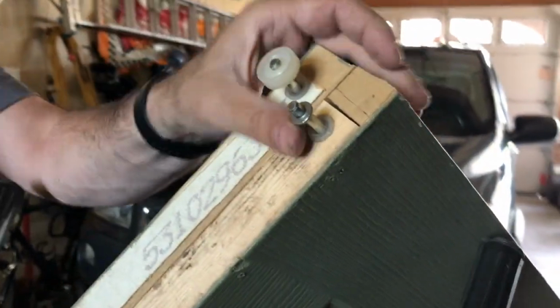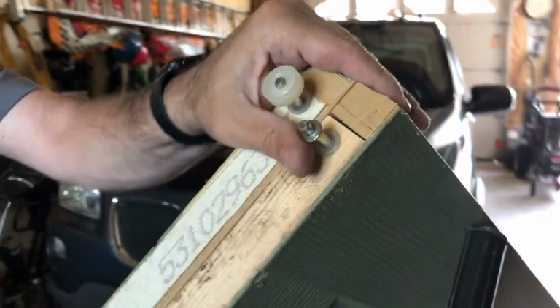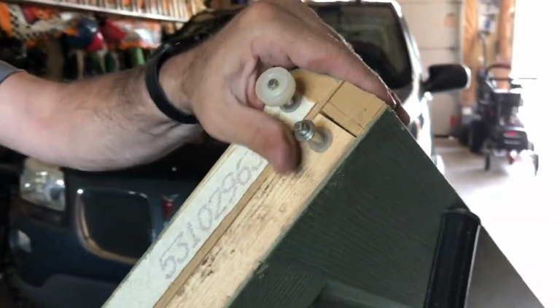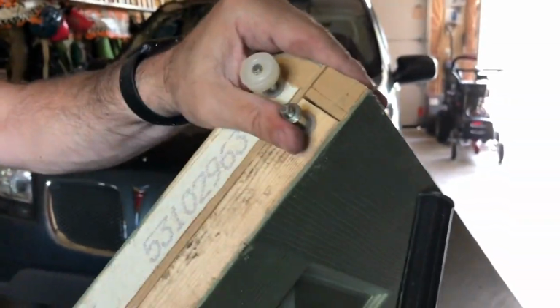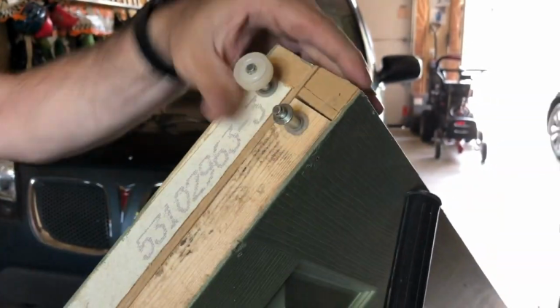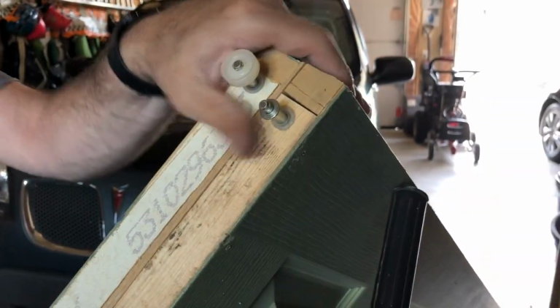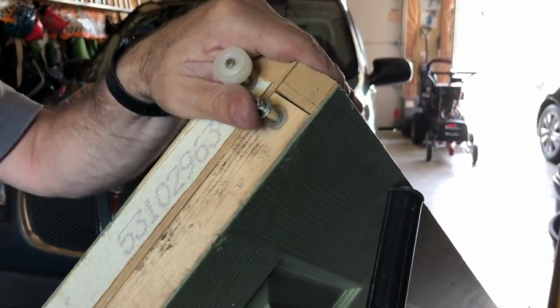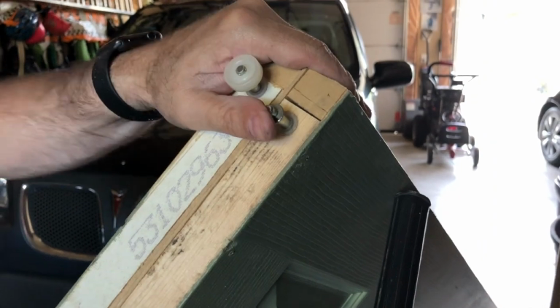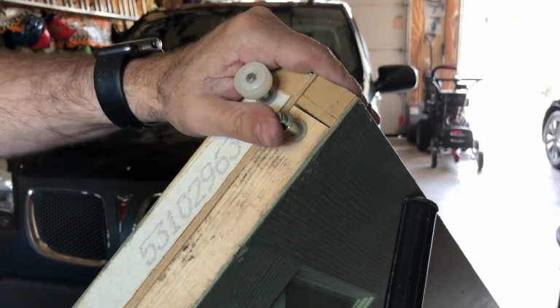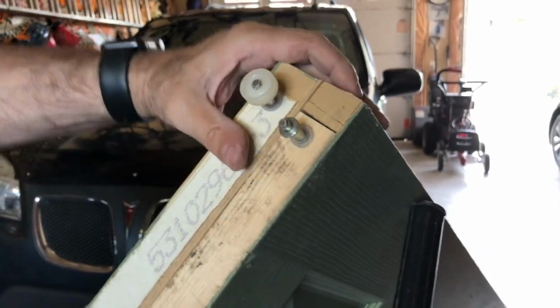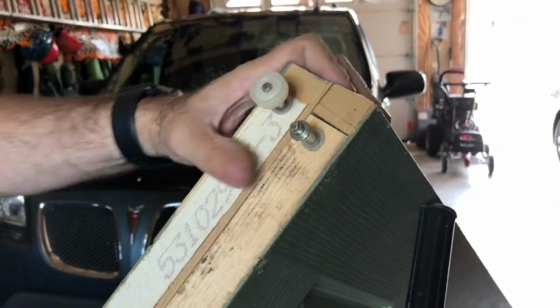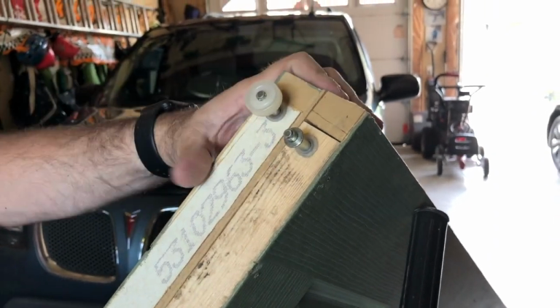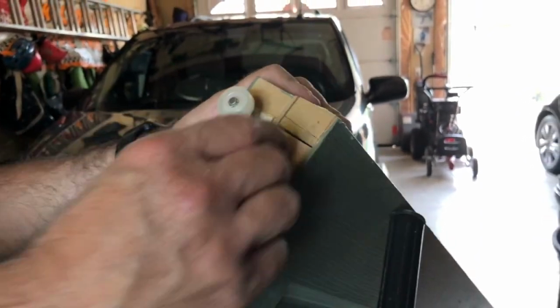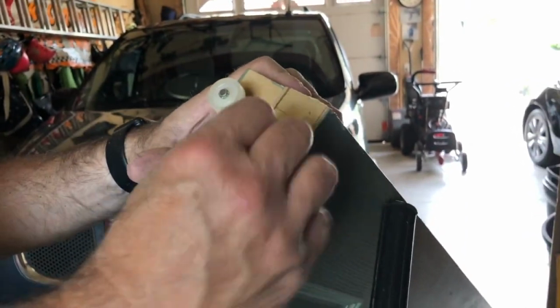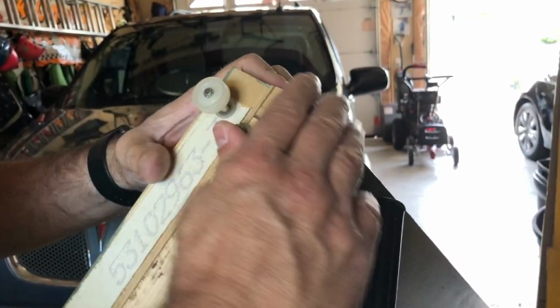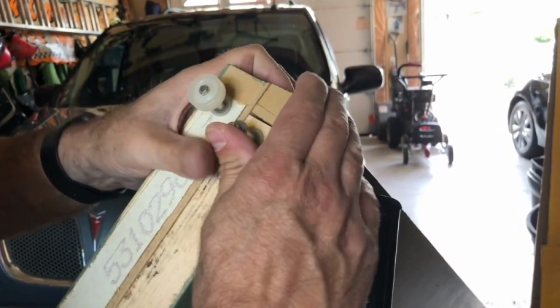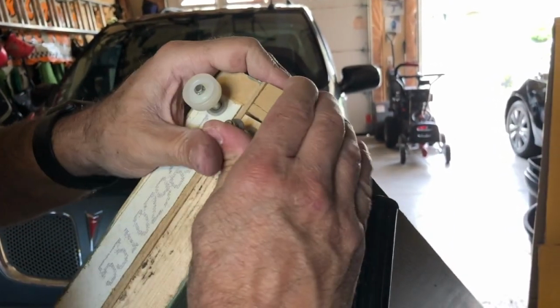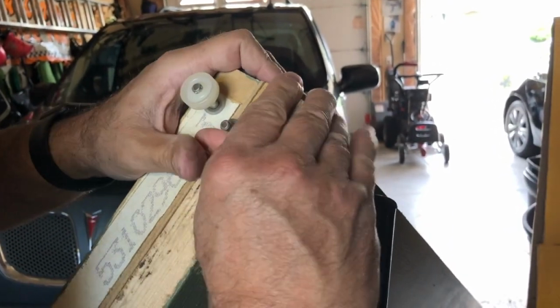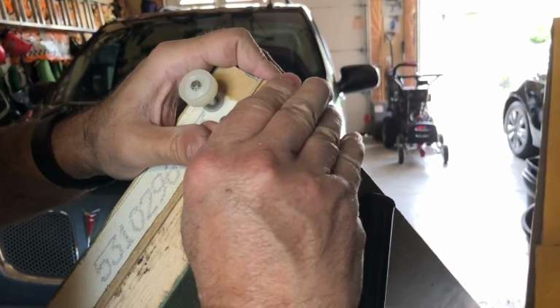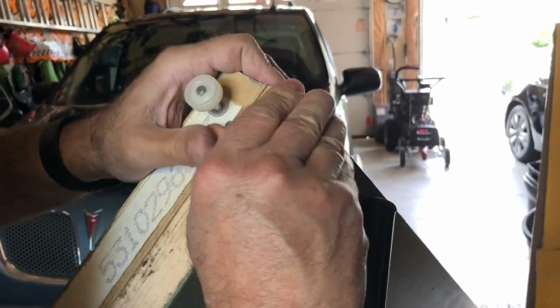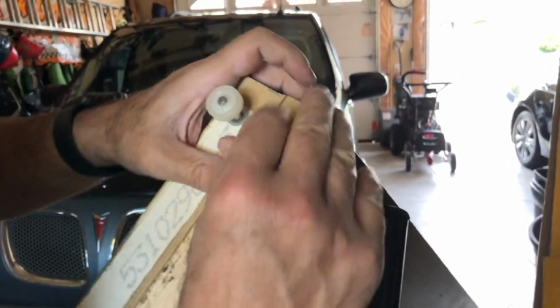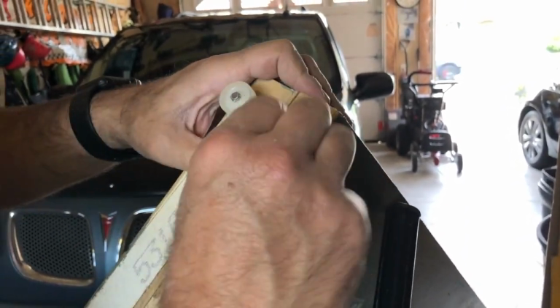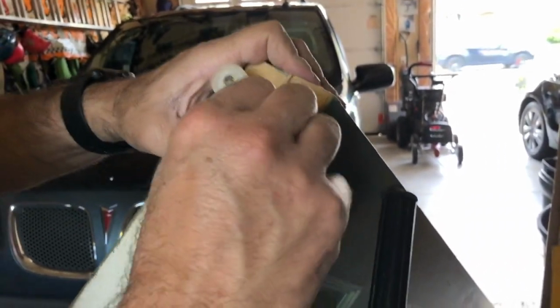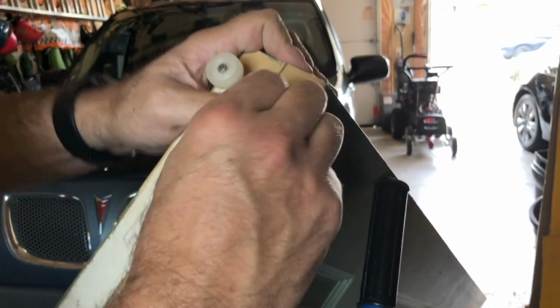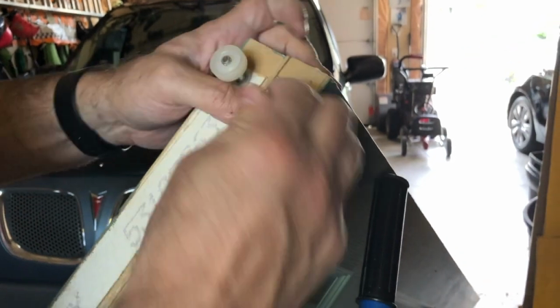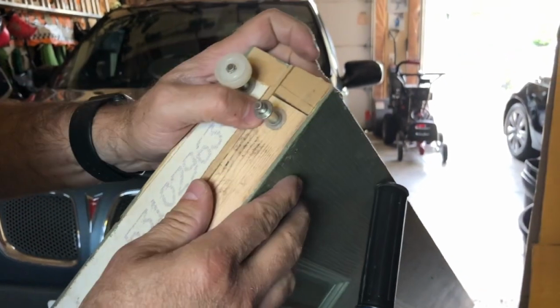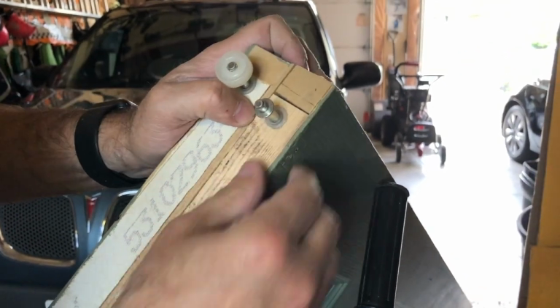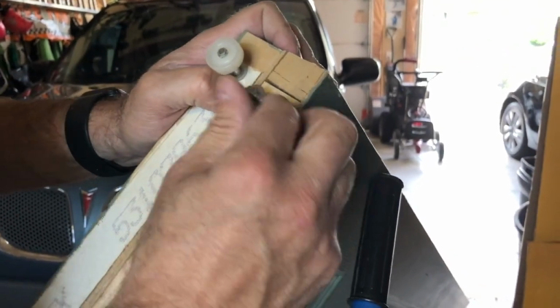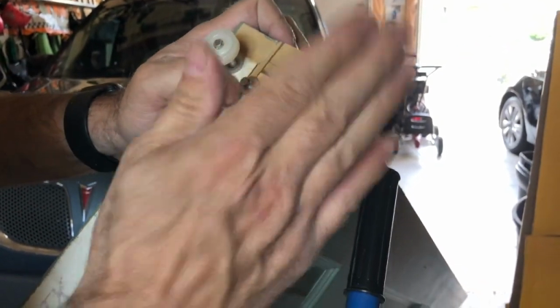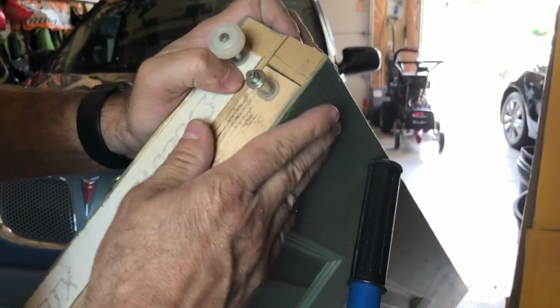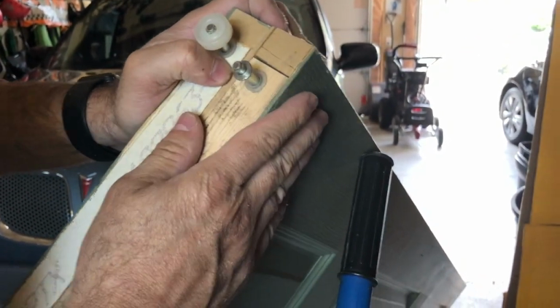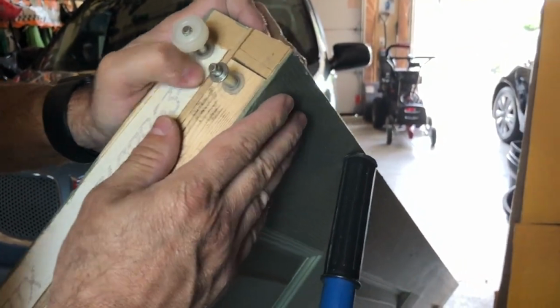There you go — that fixes this side. It looks a little bent but it might have been bent from before because it was in rough shape. This side looks good.